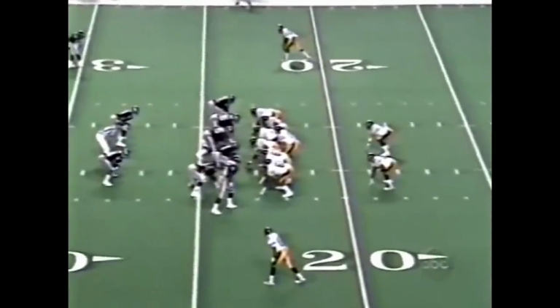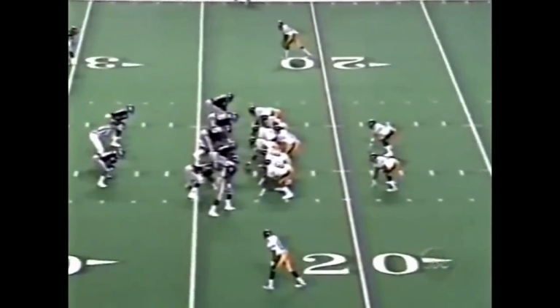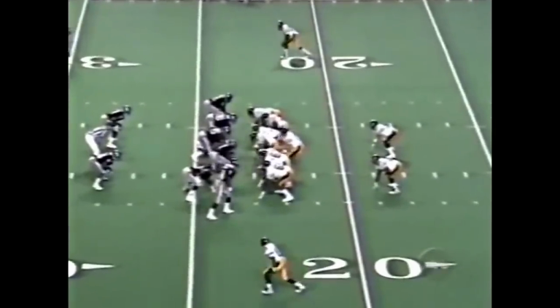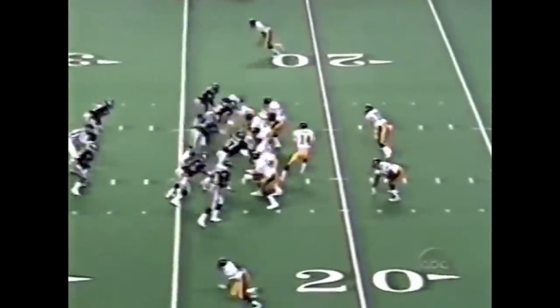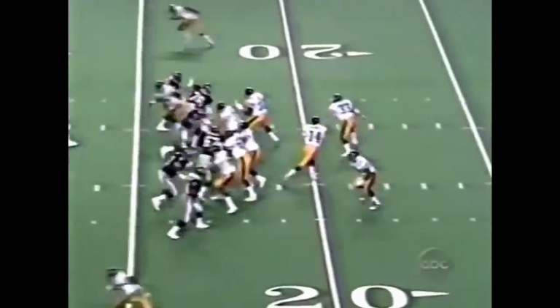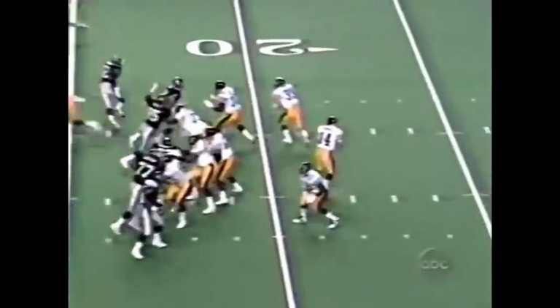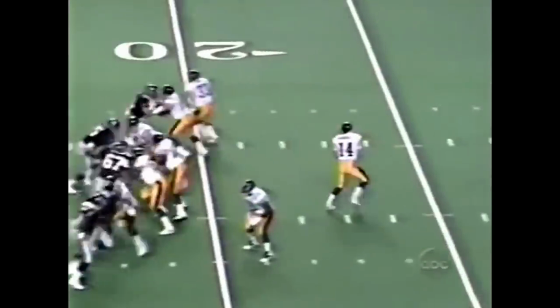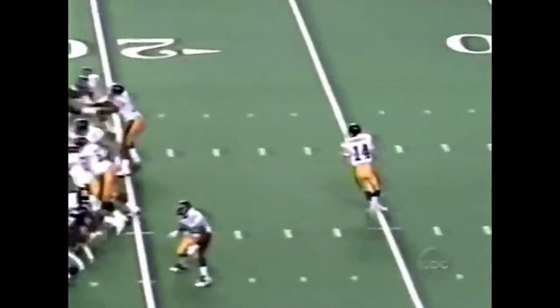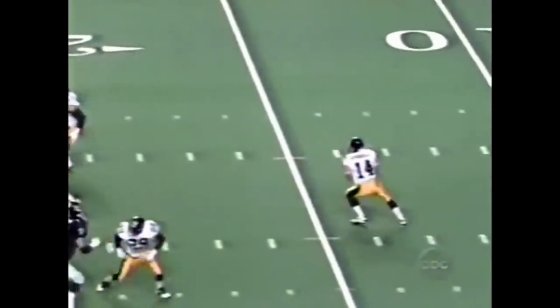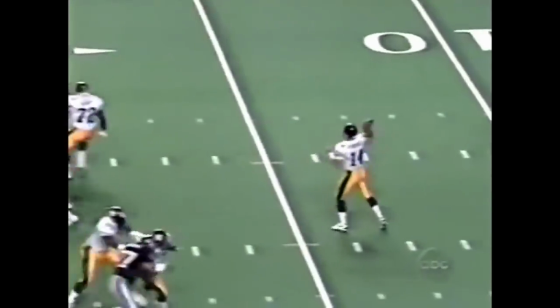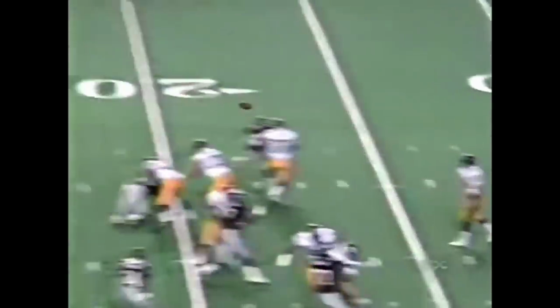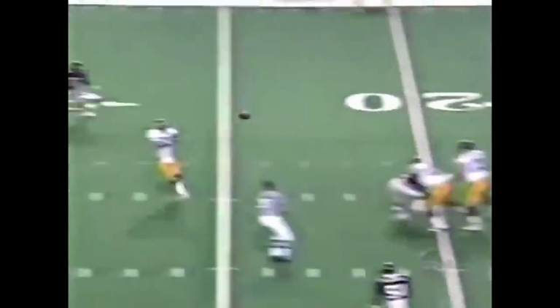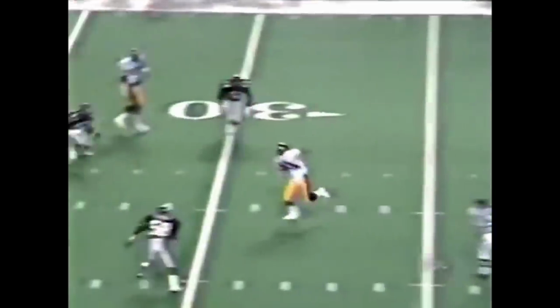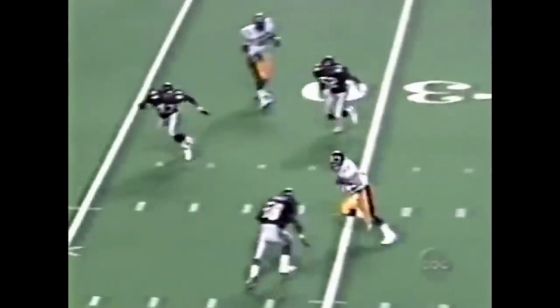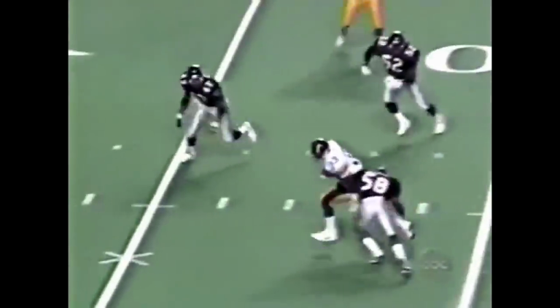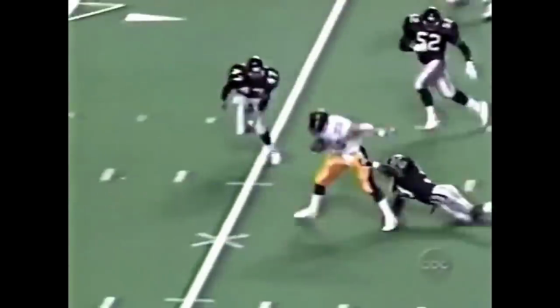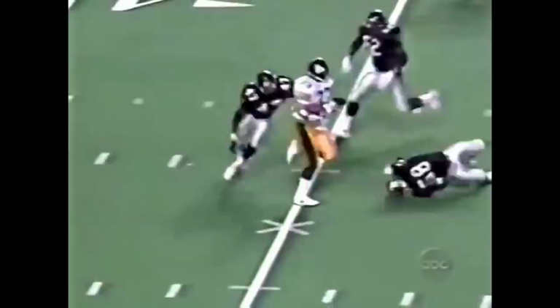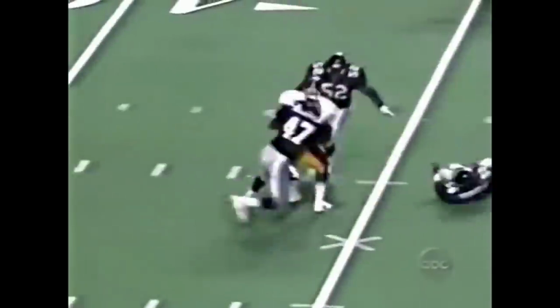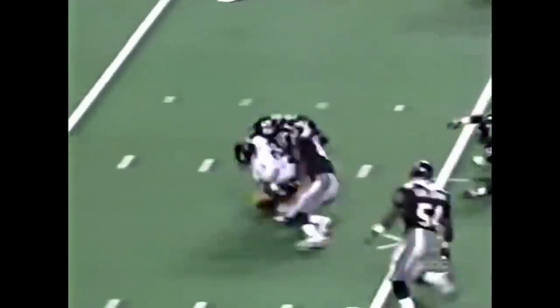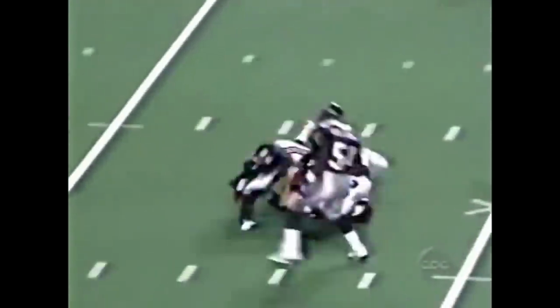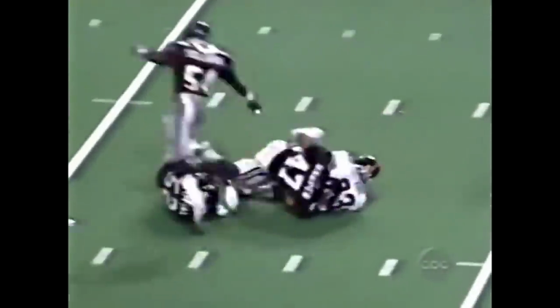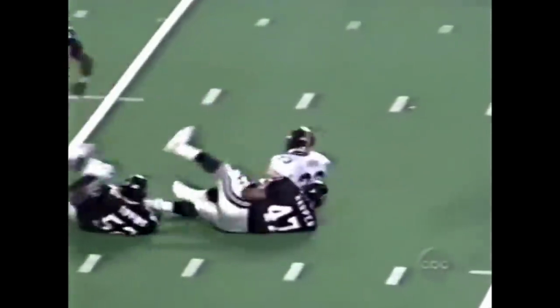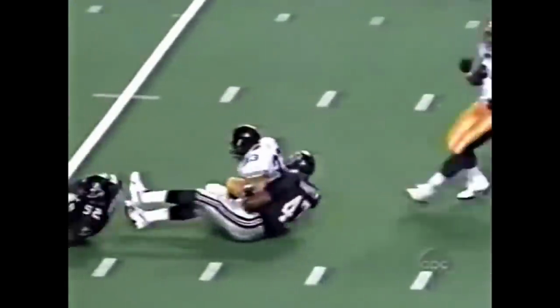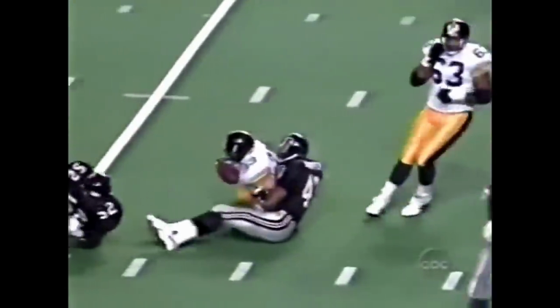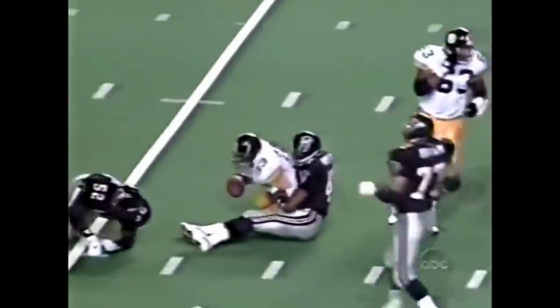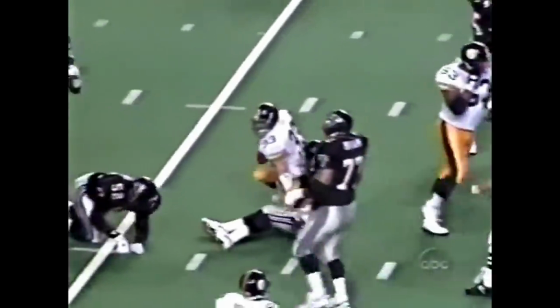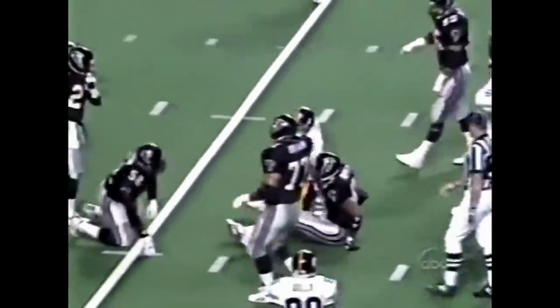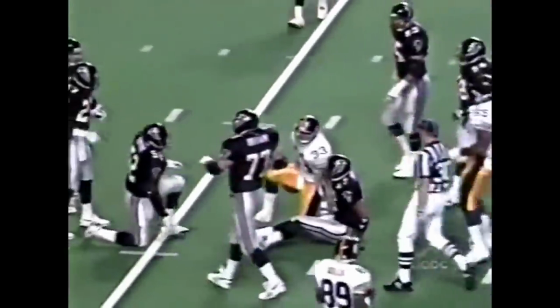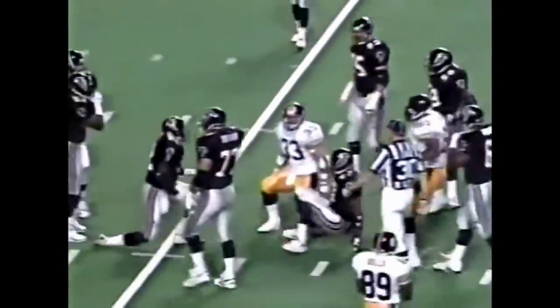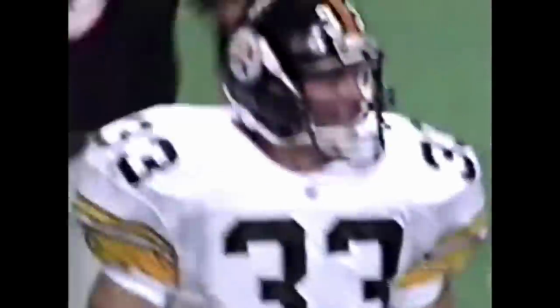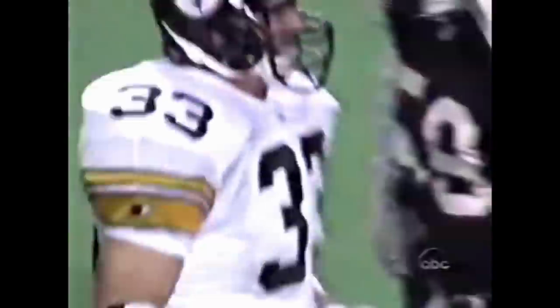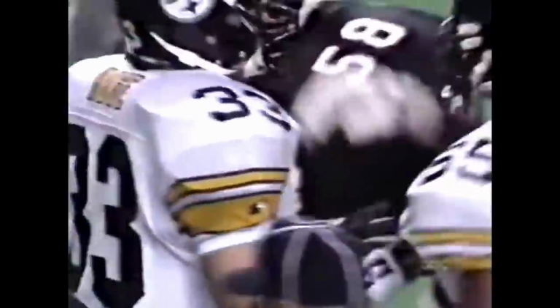The Falcons are minus Carlton Hatchelrig again. He's injured and not playing at guard. Over the middle to Merrill Hodge, up to the 38-yard line for a first down.